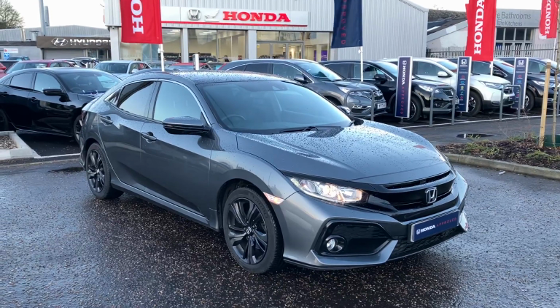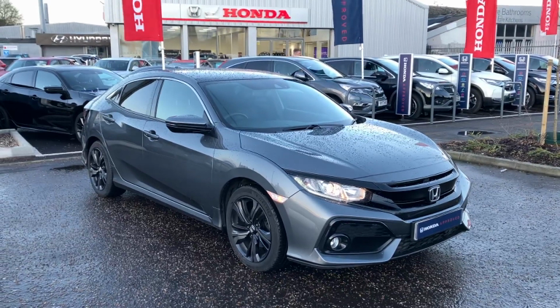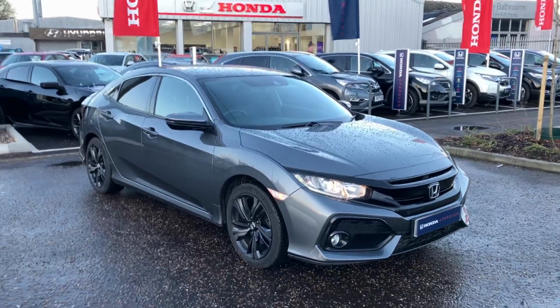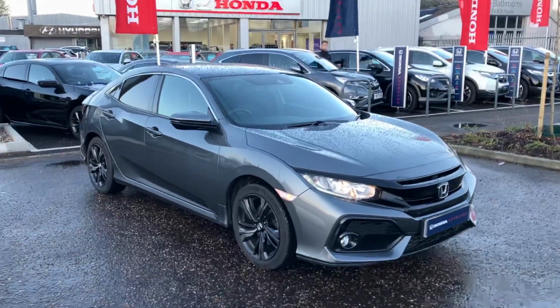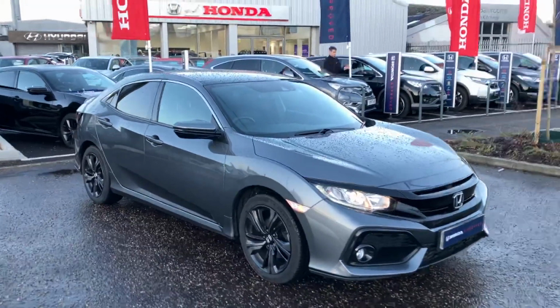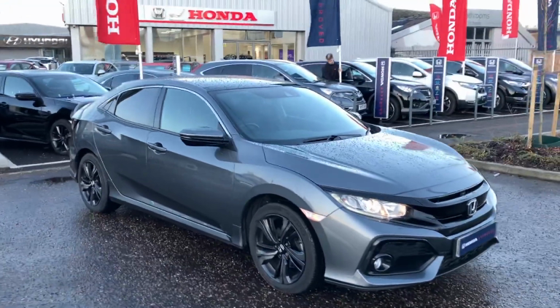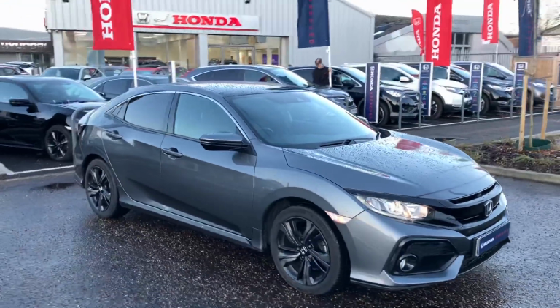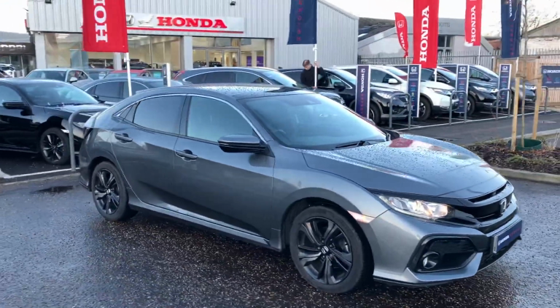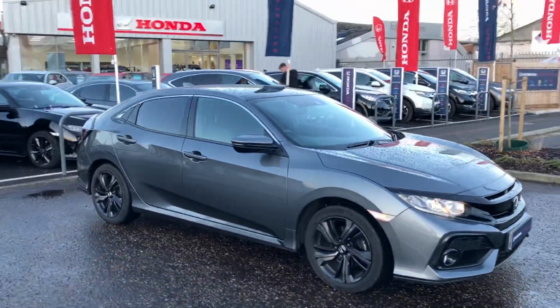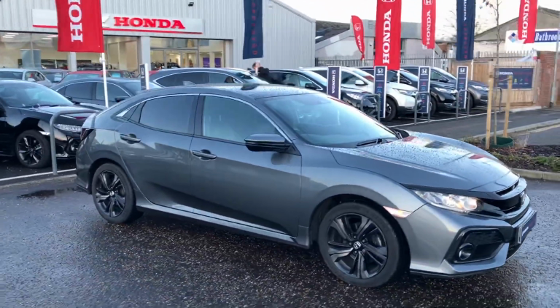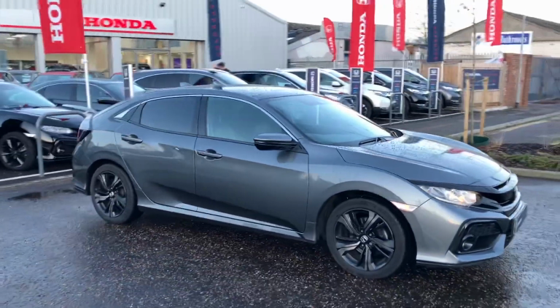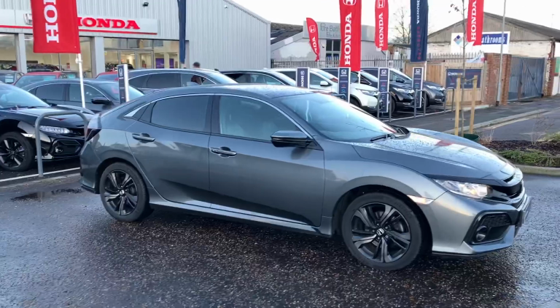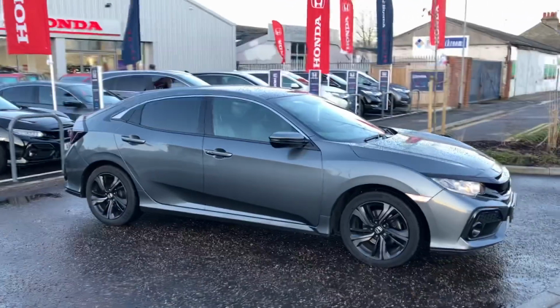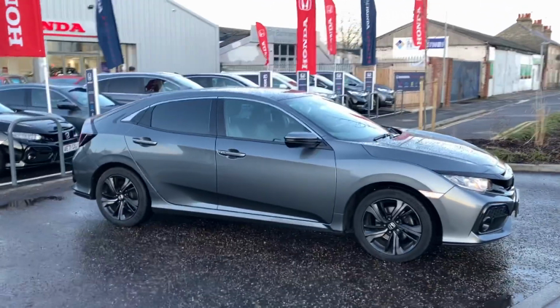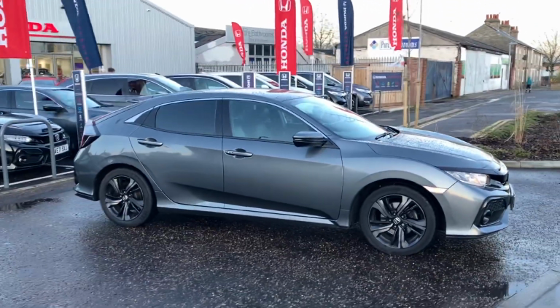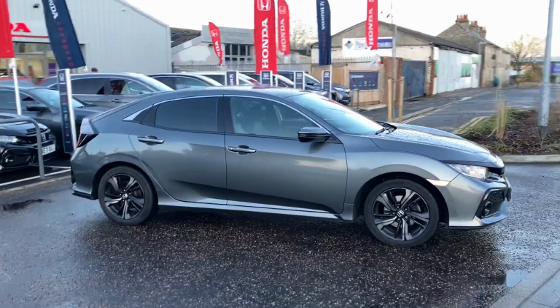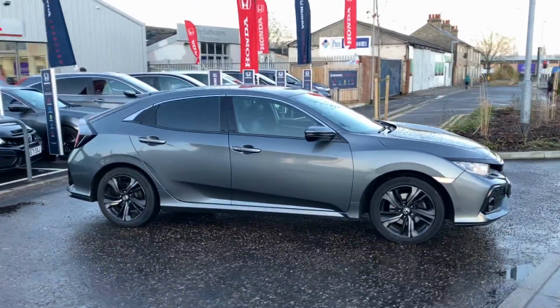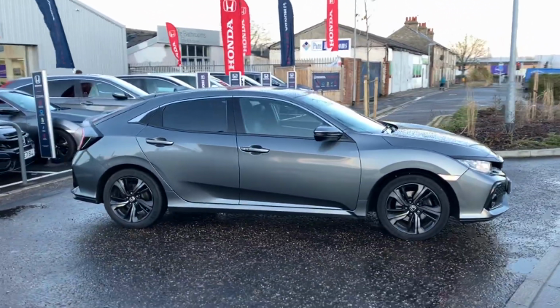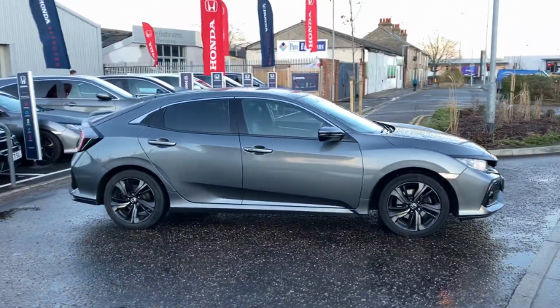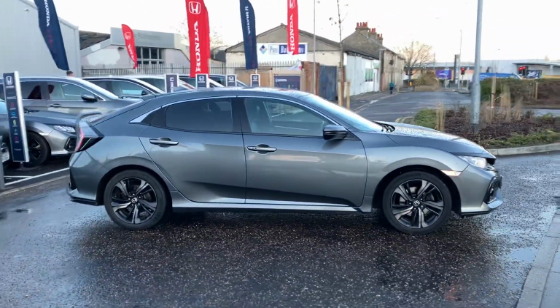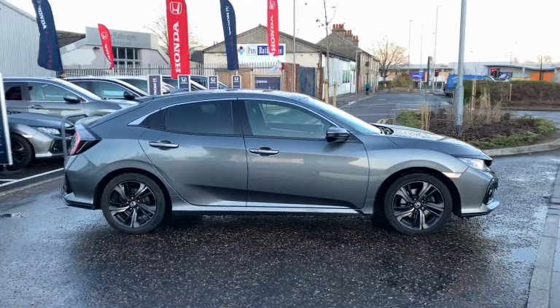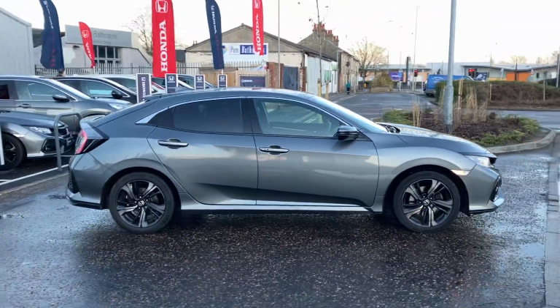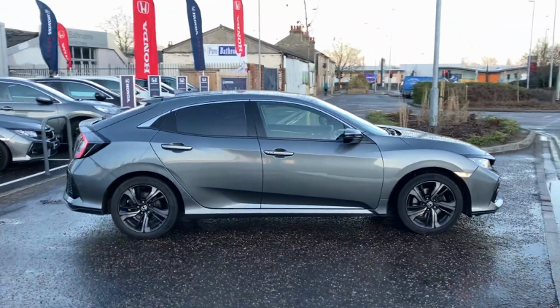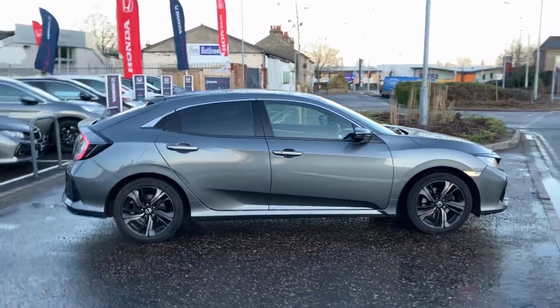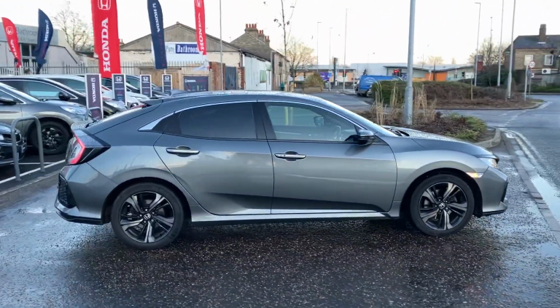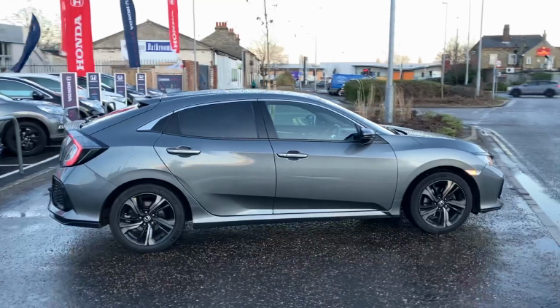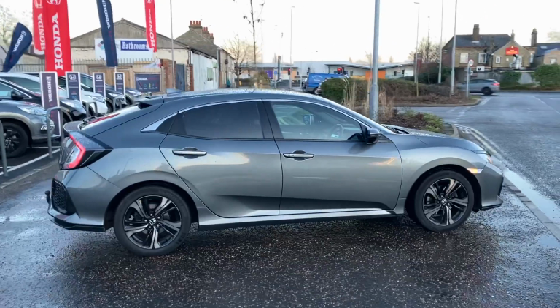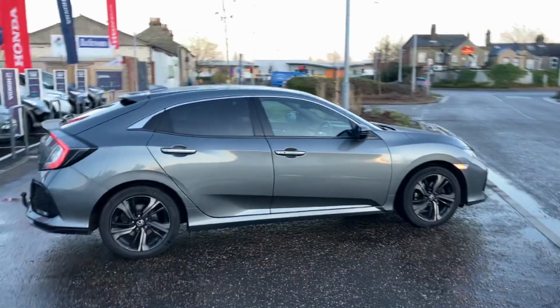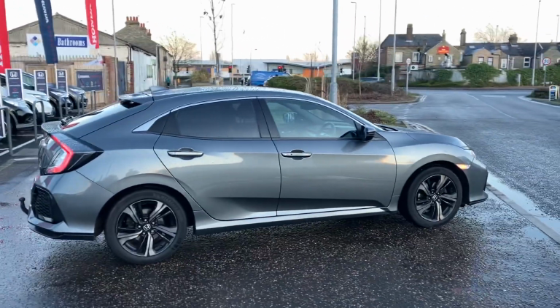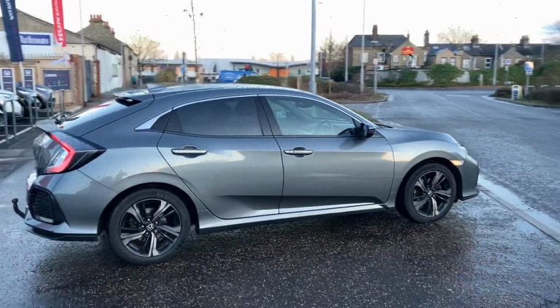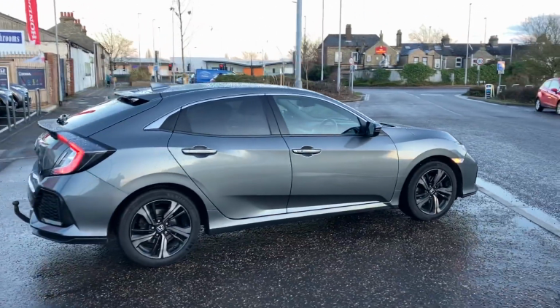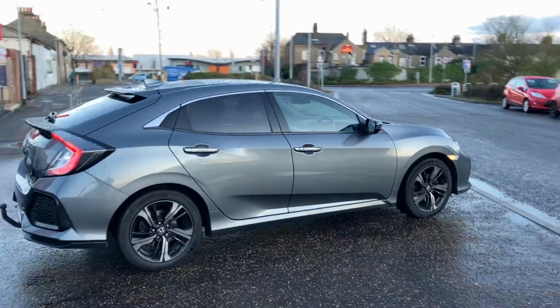Hi, welcome to John Banks Honda. Today we have a modern steel metallic grey Honda Civic EX 1.6 IDTEC diesel with the manual six speed gearbox.